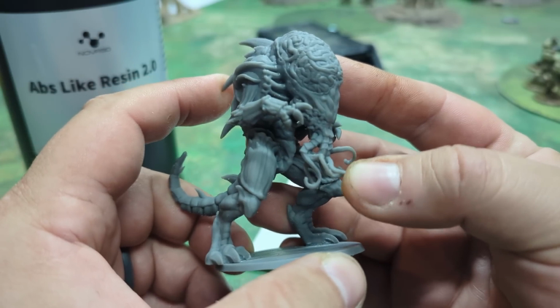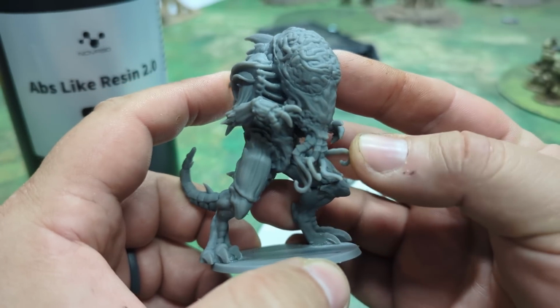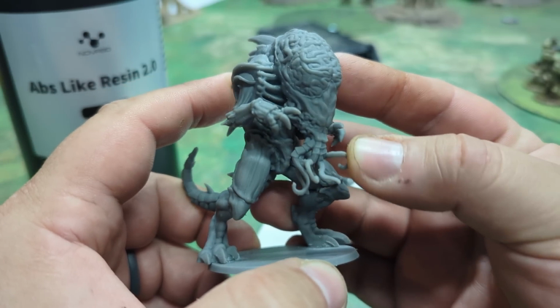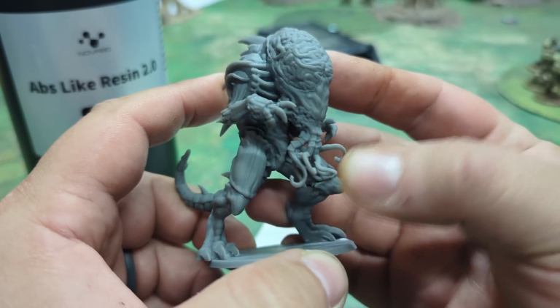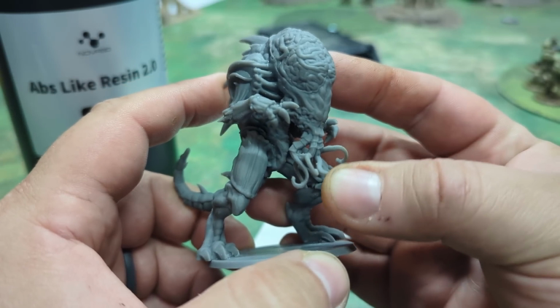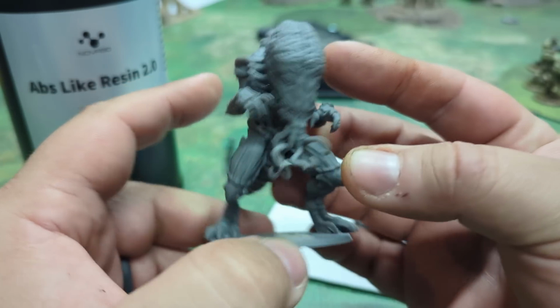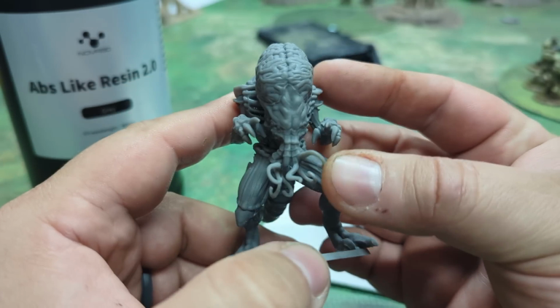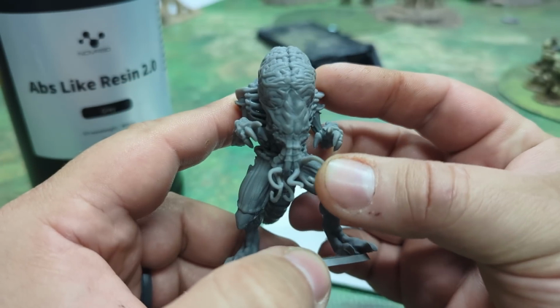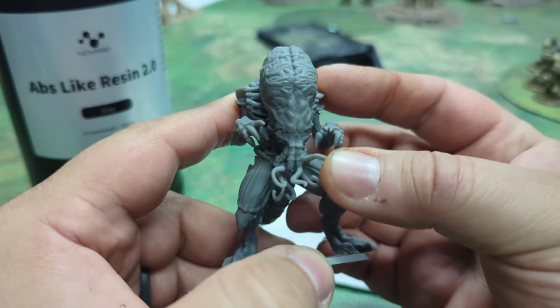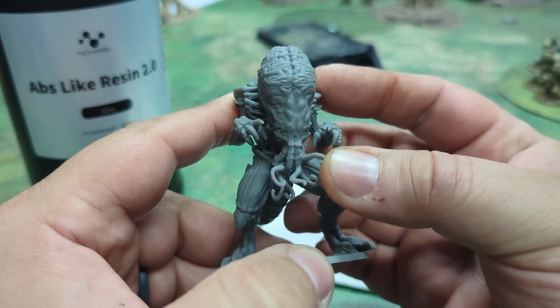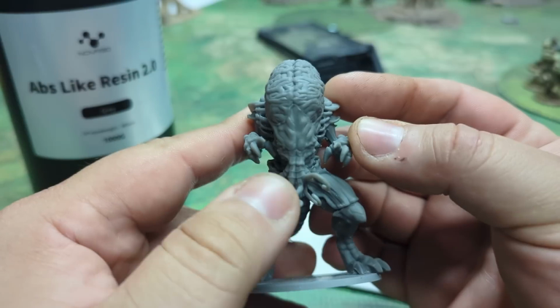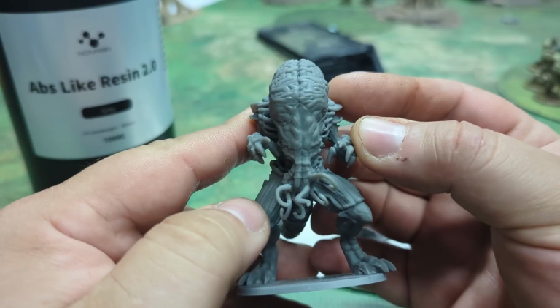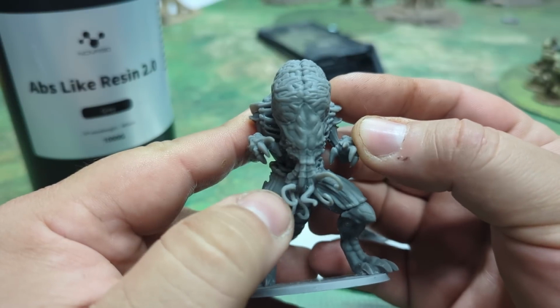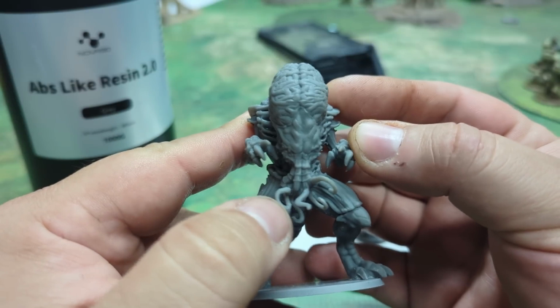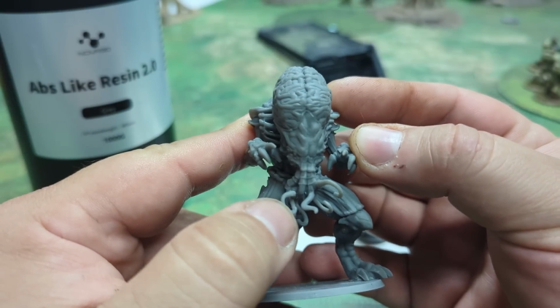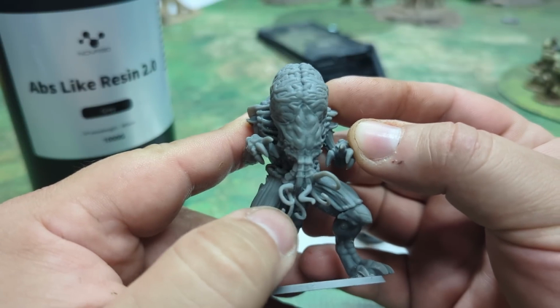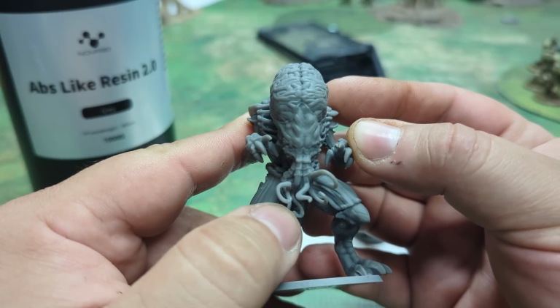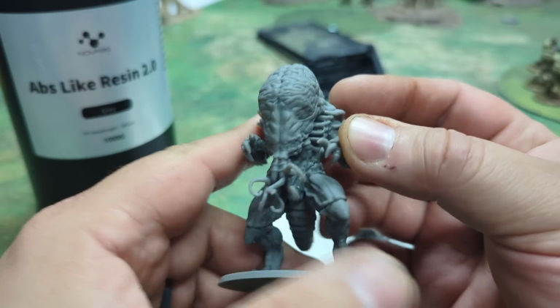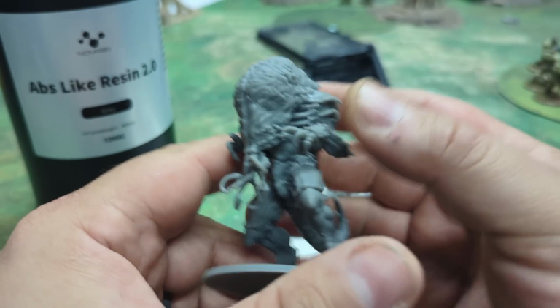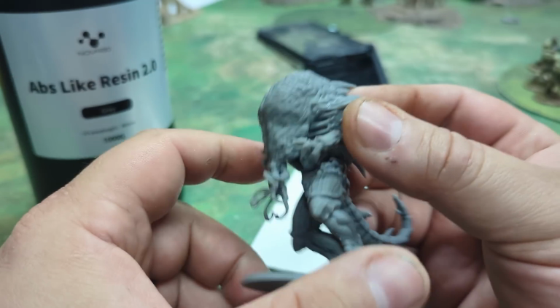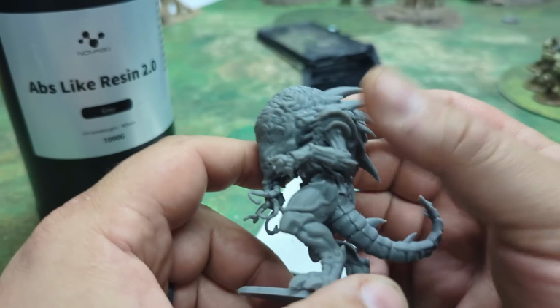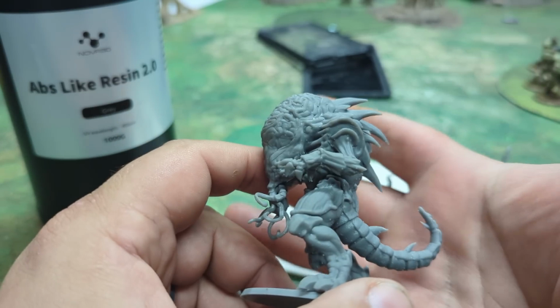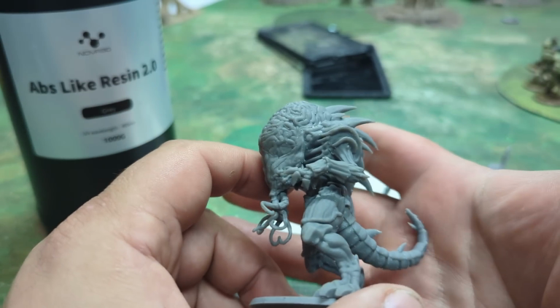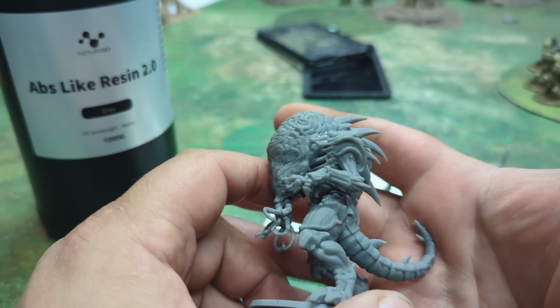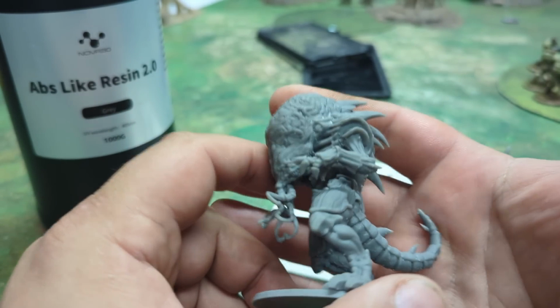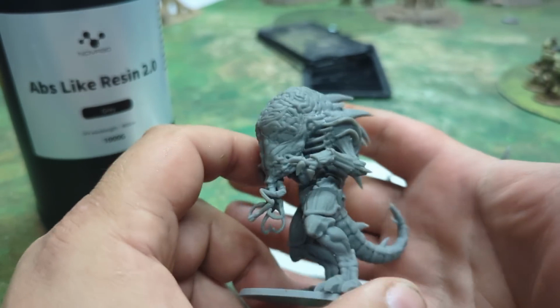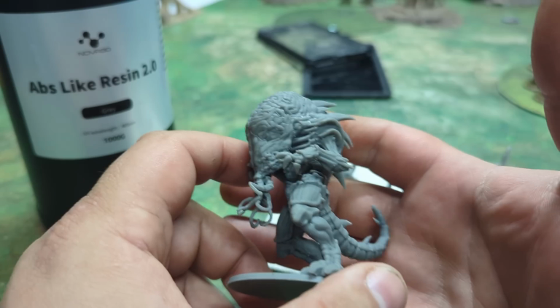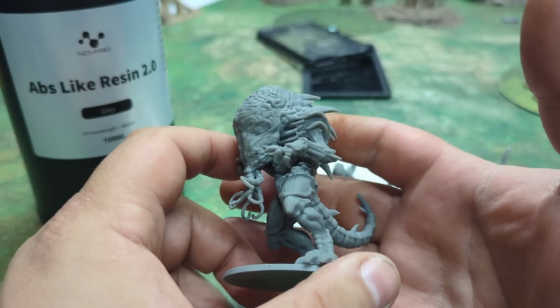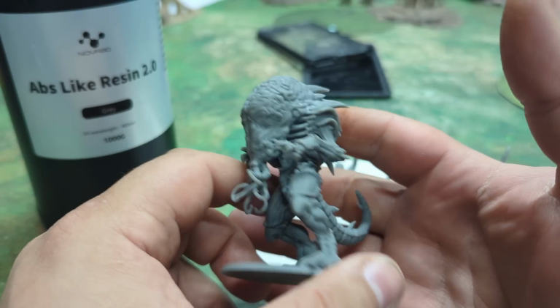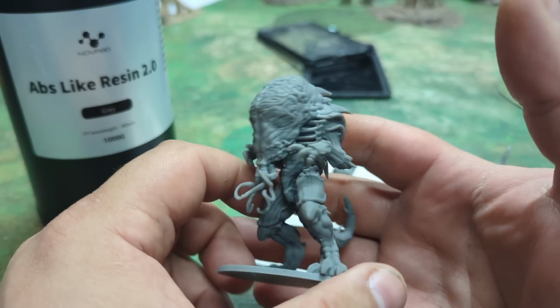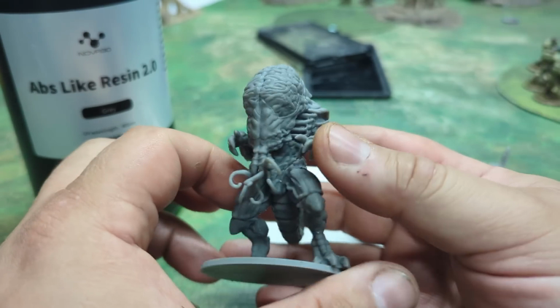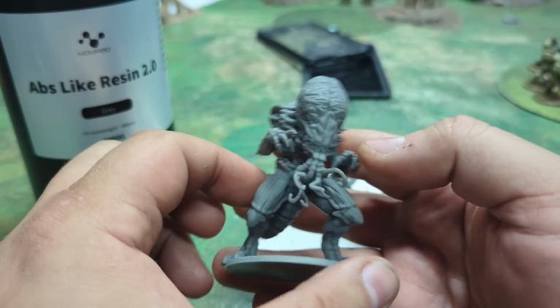As you can see, they got wiggle! And that's what we look for in ABS resin. It's not going to take the impacts that the last stuff did — the tough stuff.